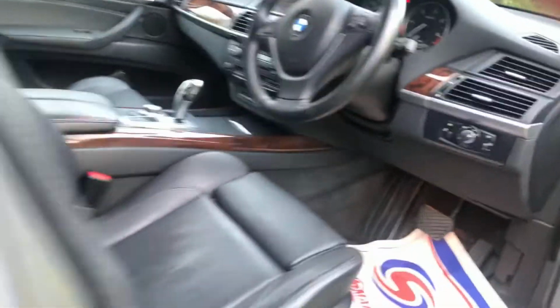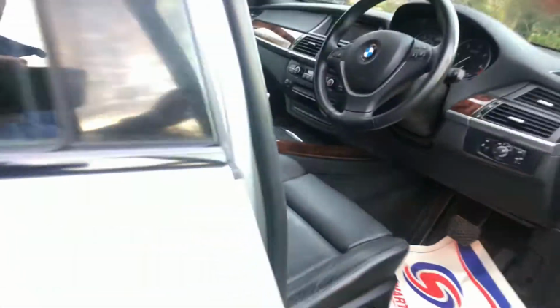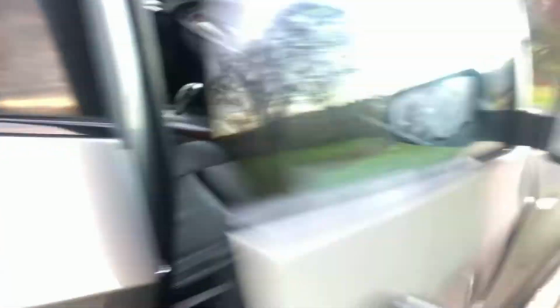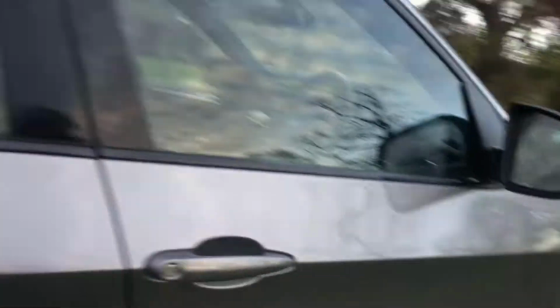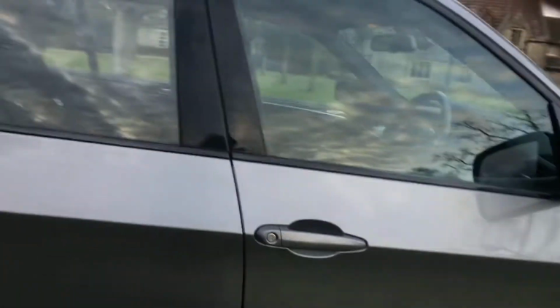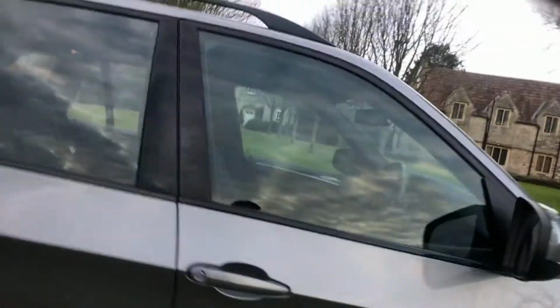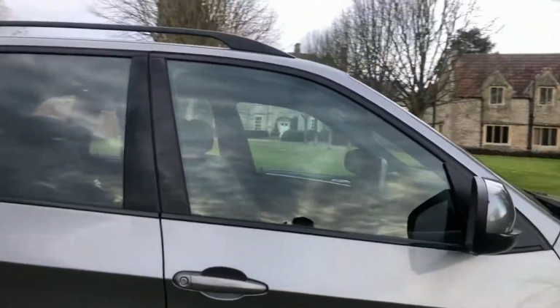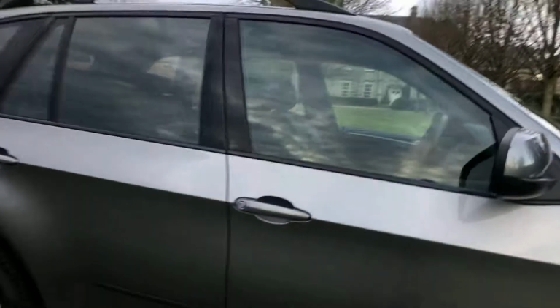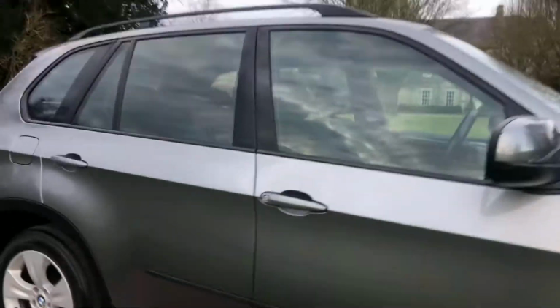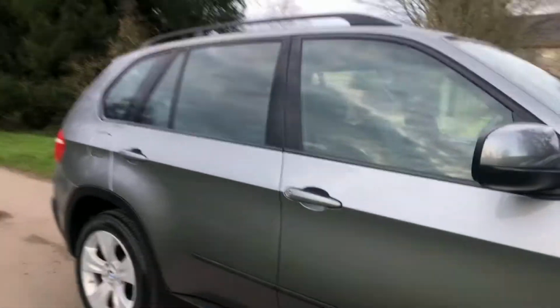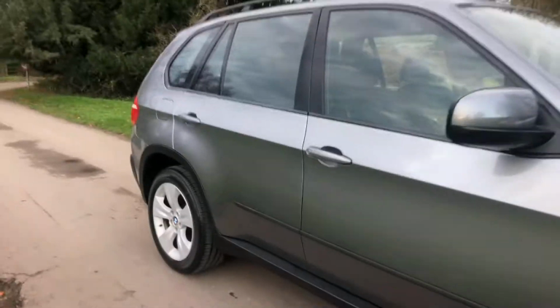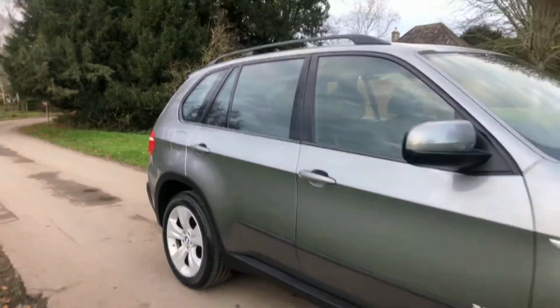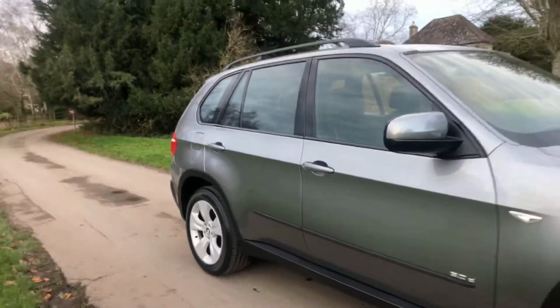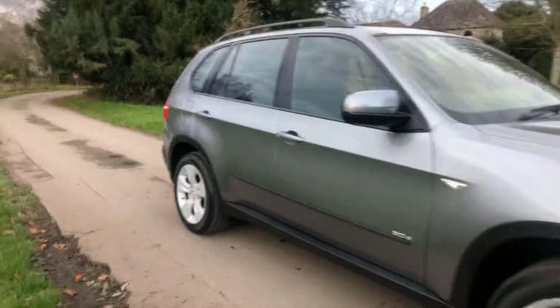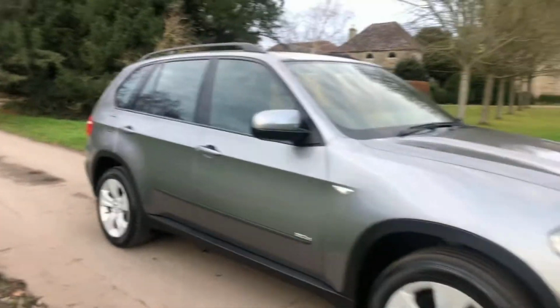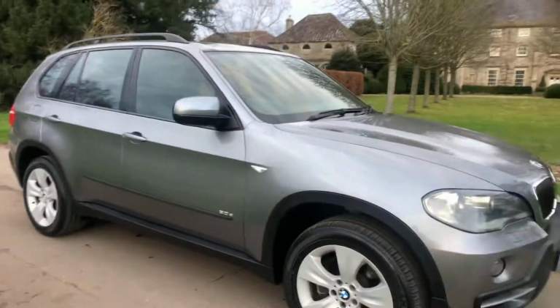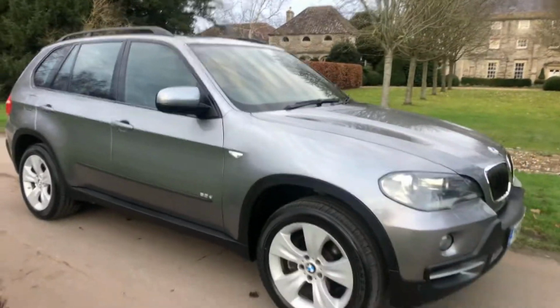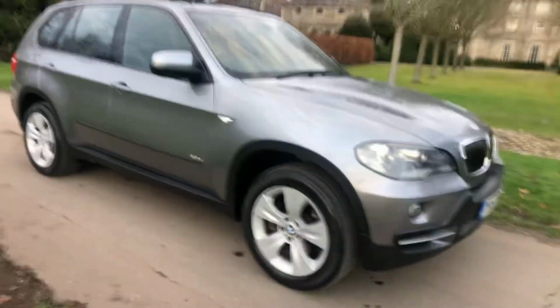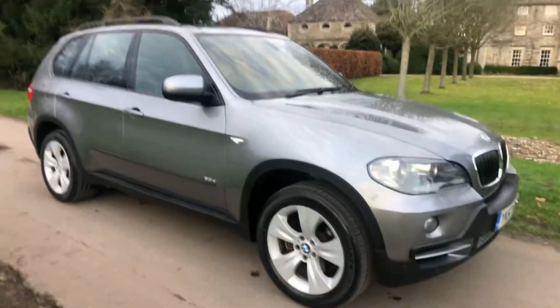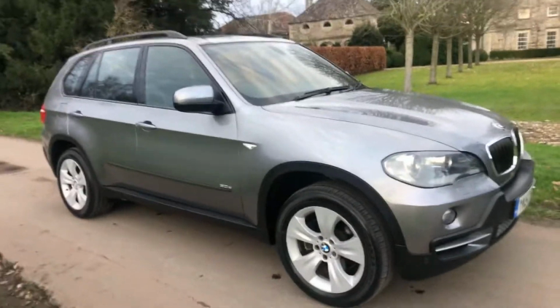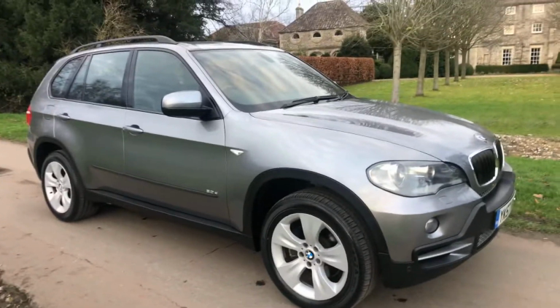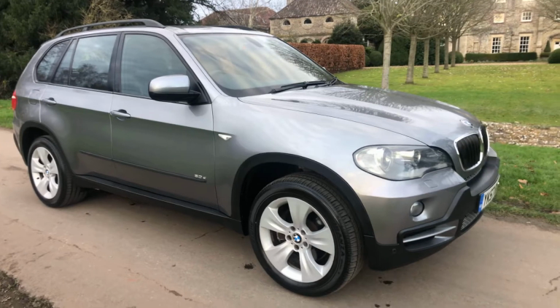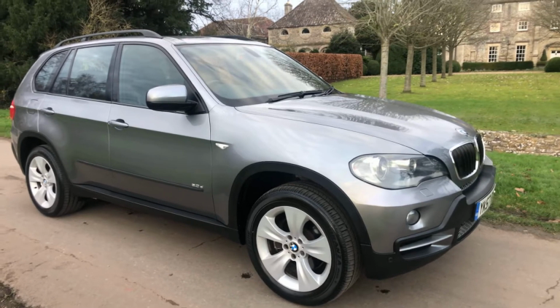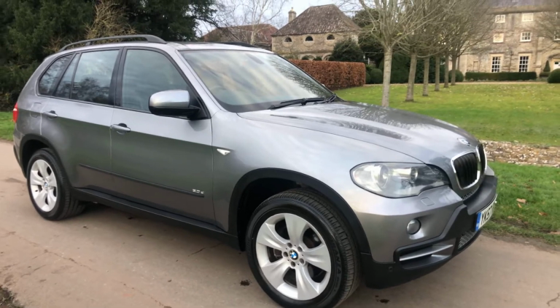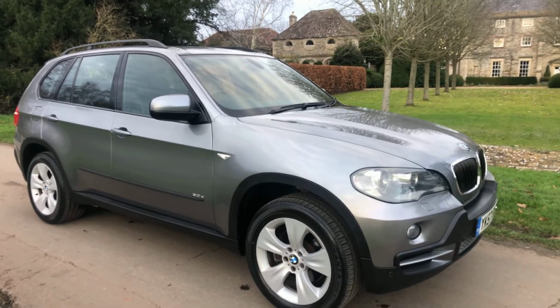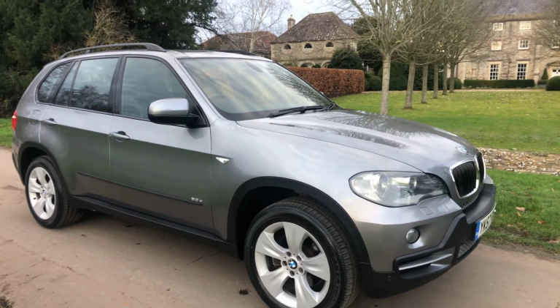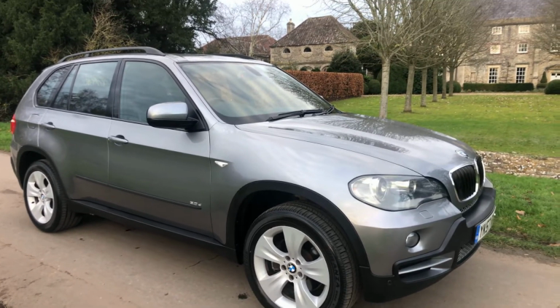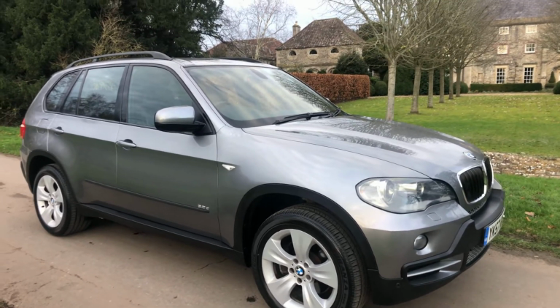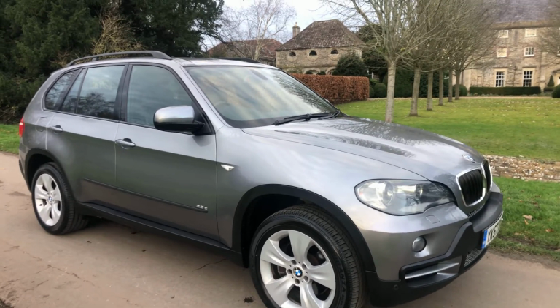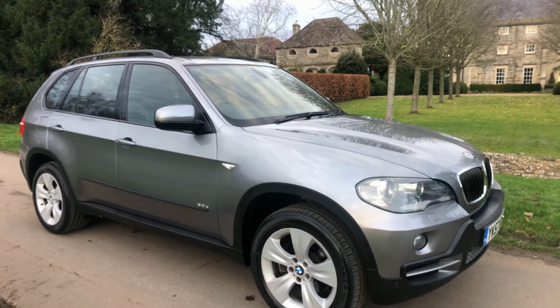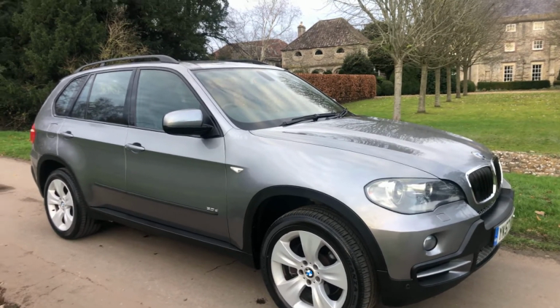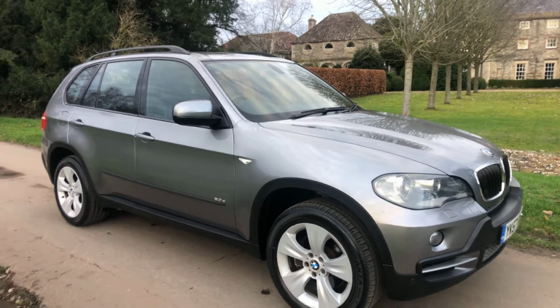It's got an electric memory driver seat as well. I've got to say that is a very very nice, genuine example.